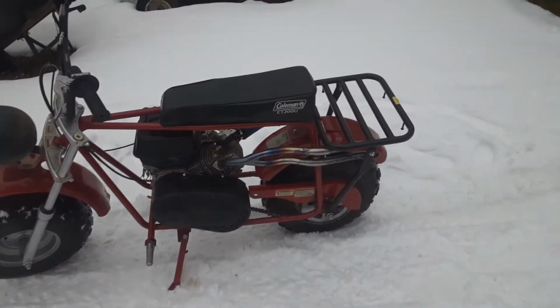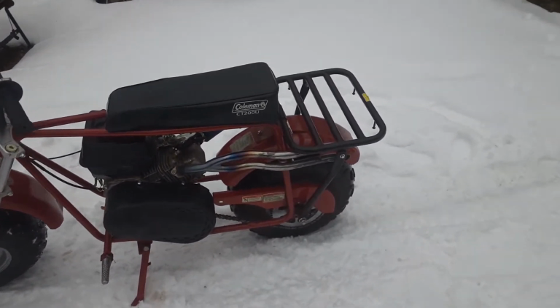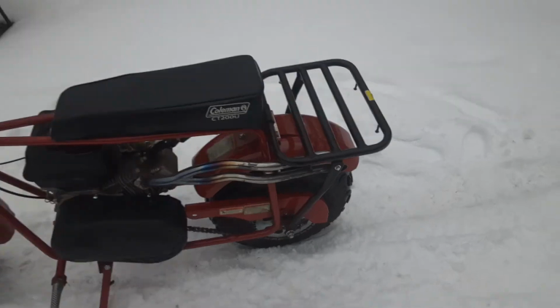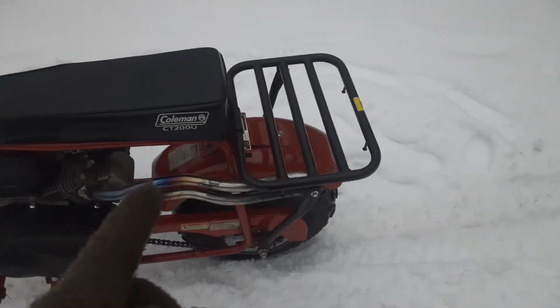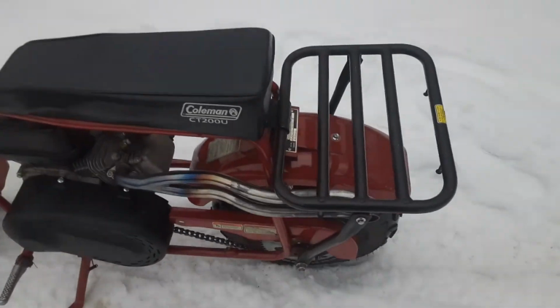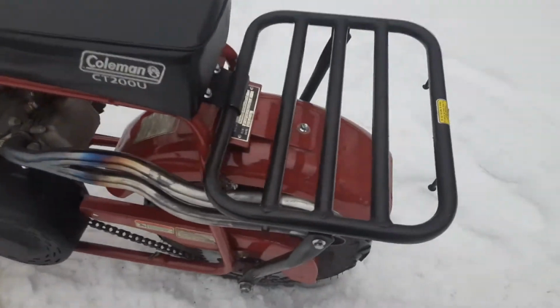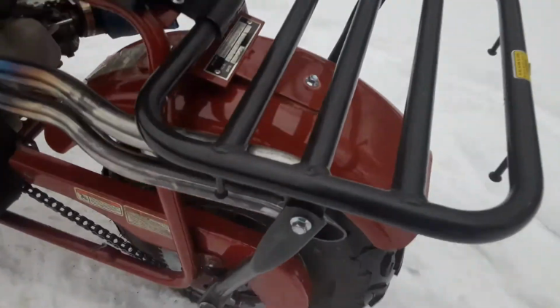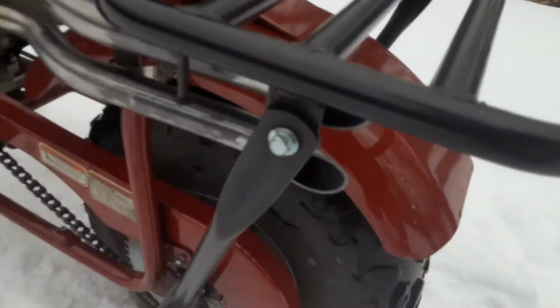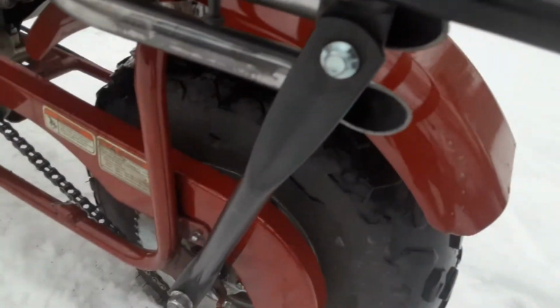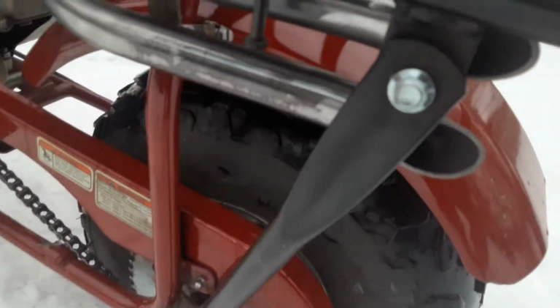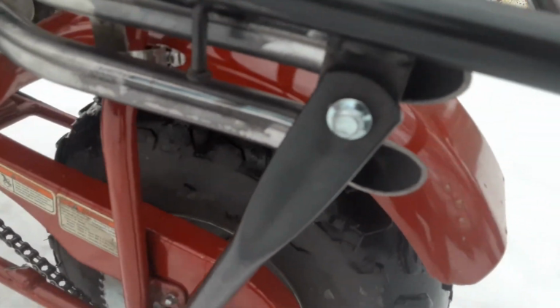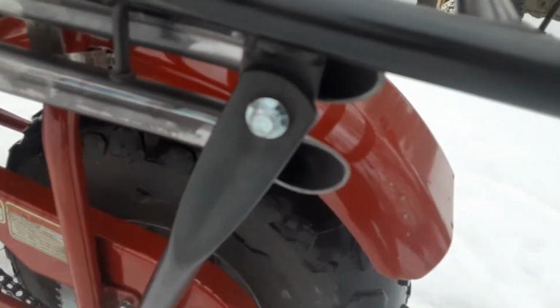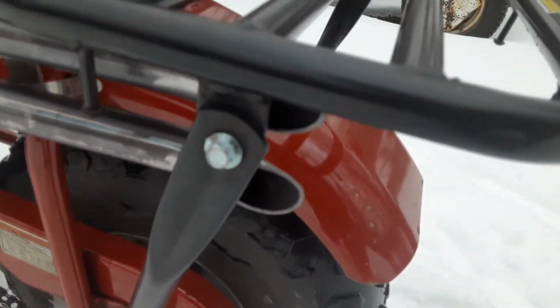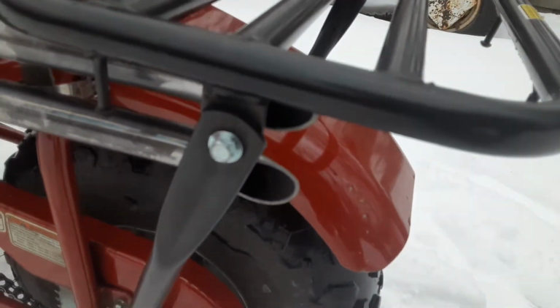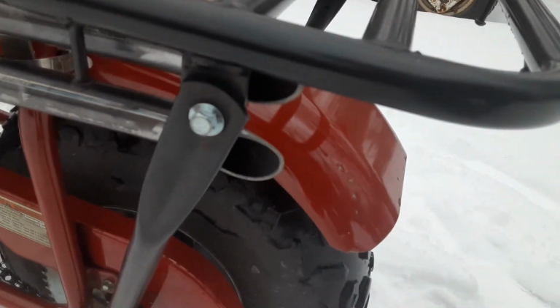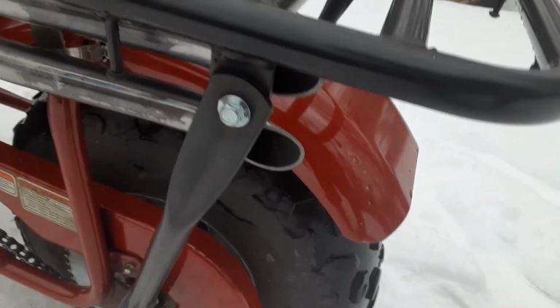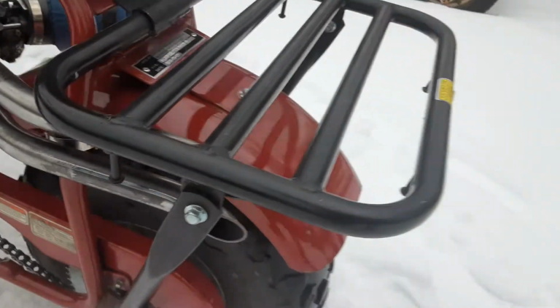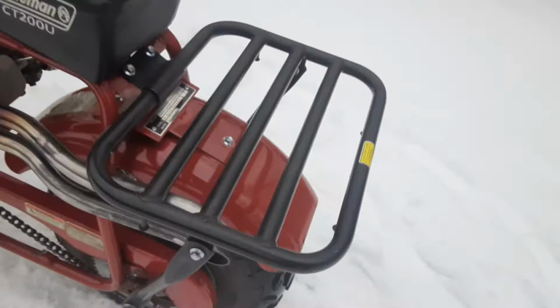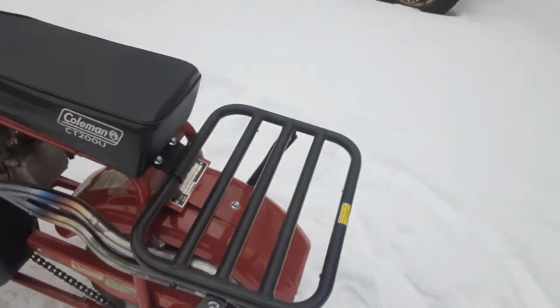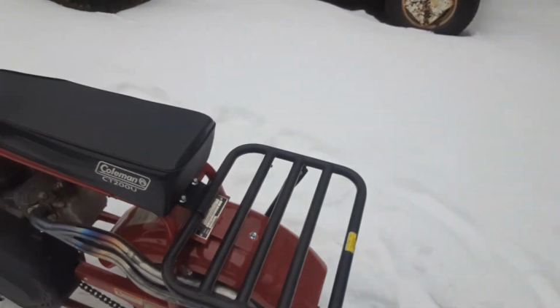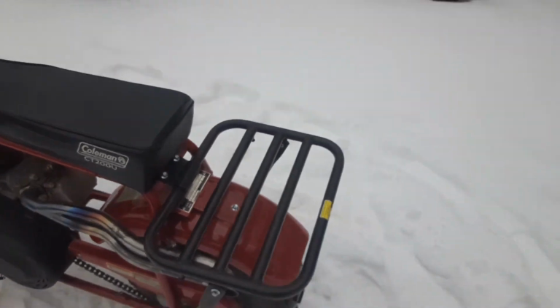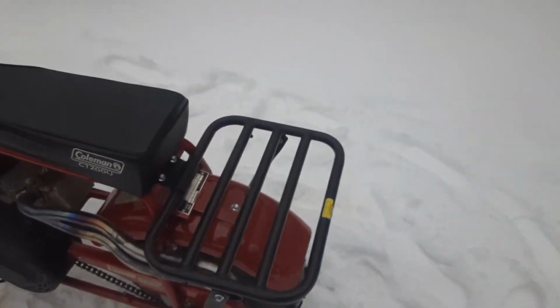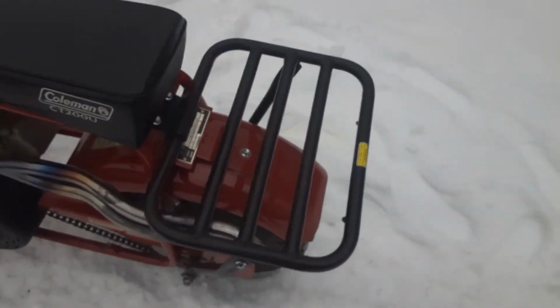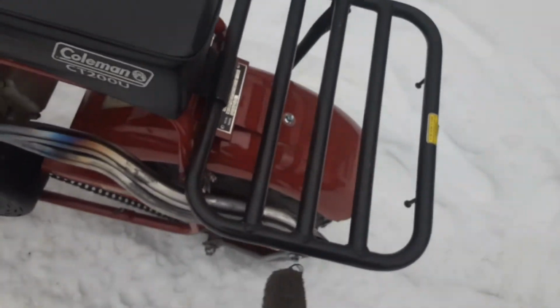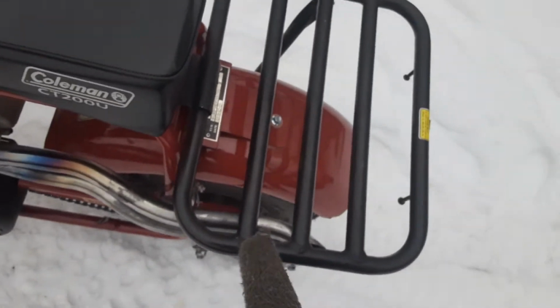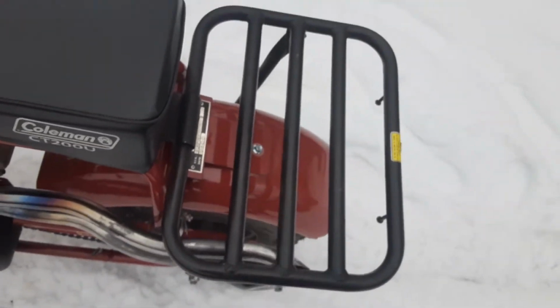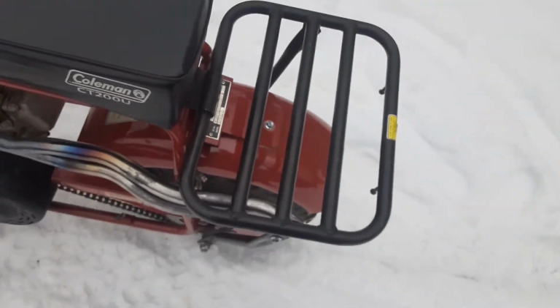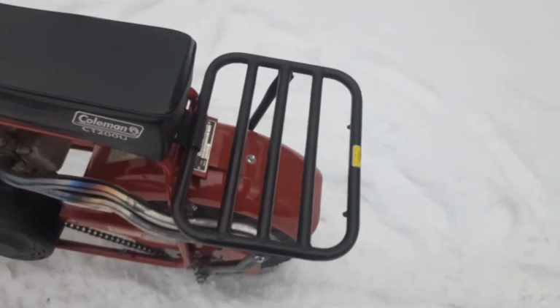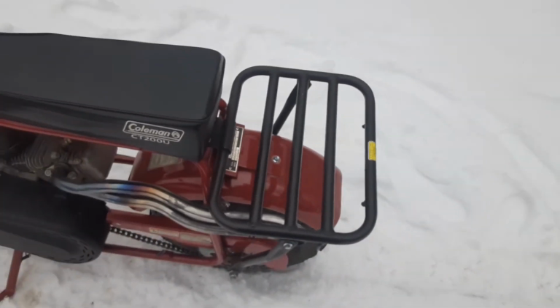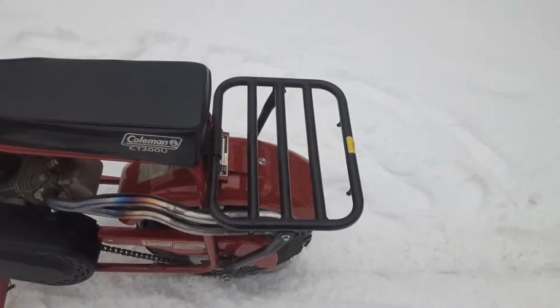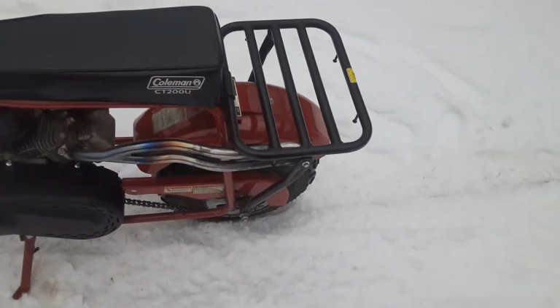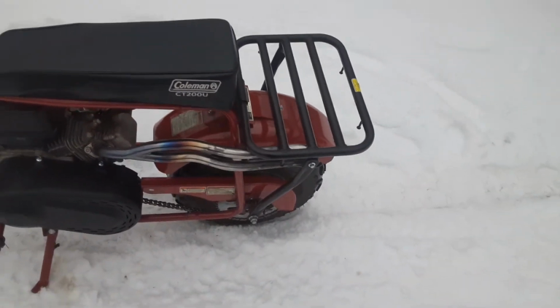I wish I could have brought it back a little bit farther so it would have came out more. But it still clears, it's still good. I mean, not so good if you're carrying gas or something on the back of that — who knows.